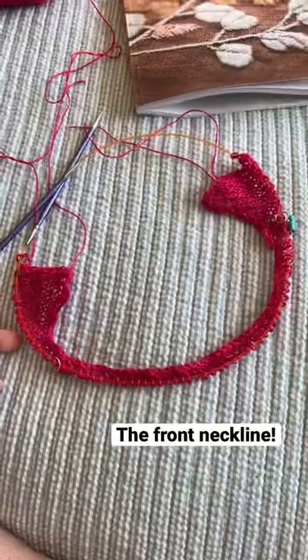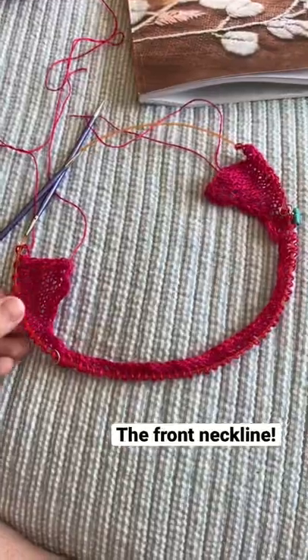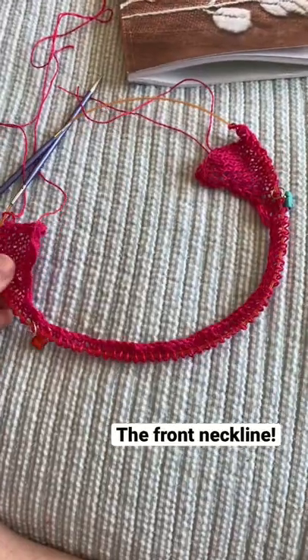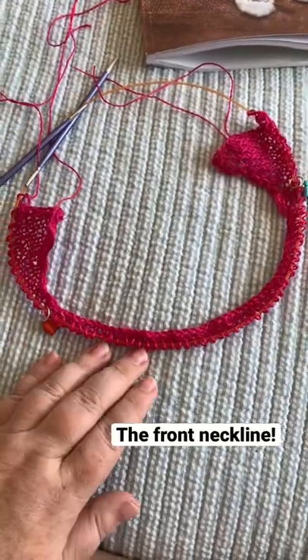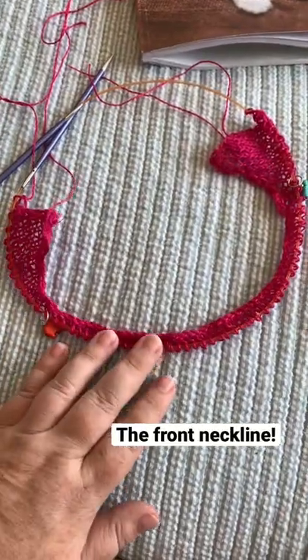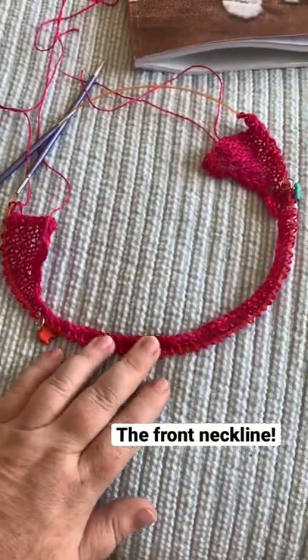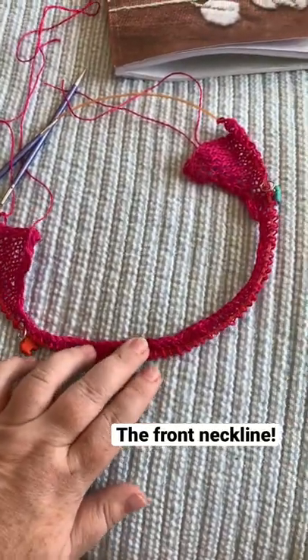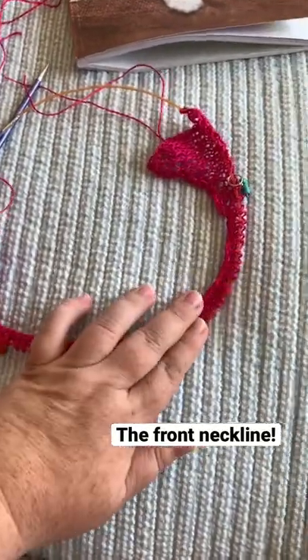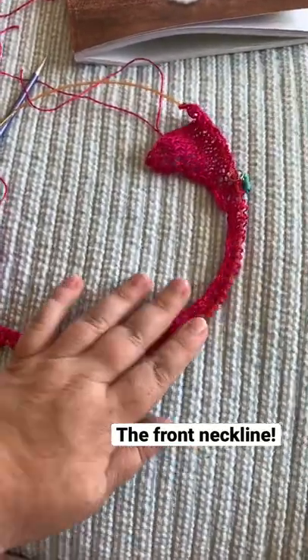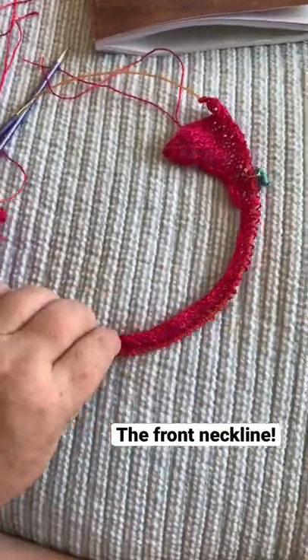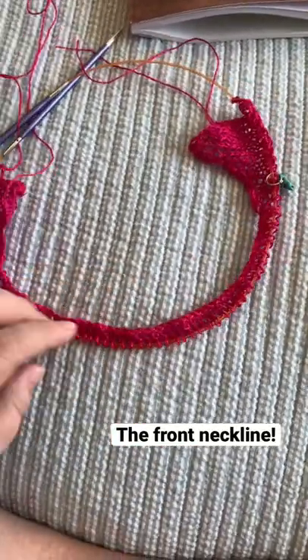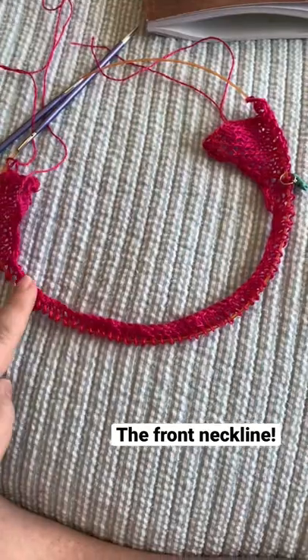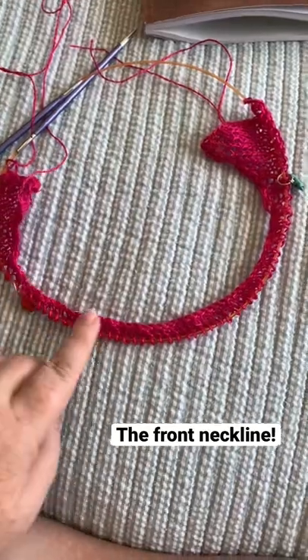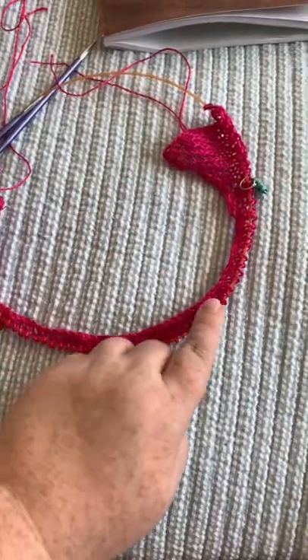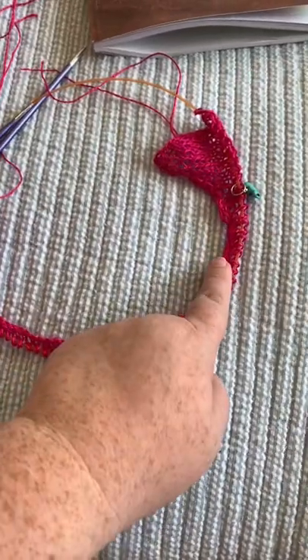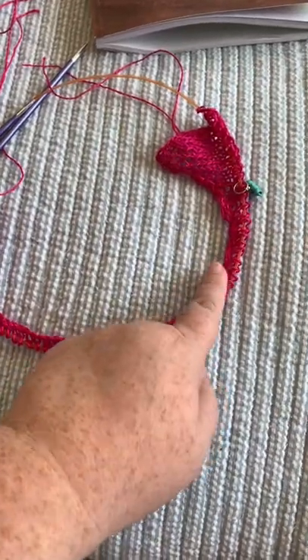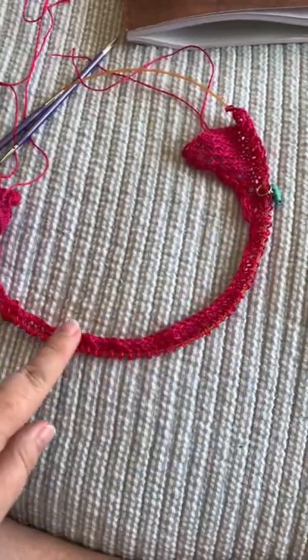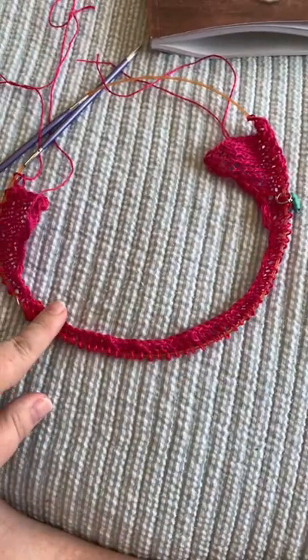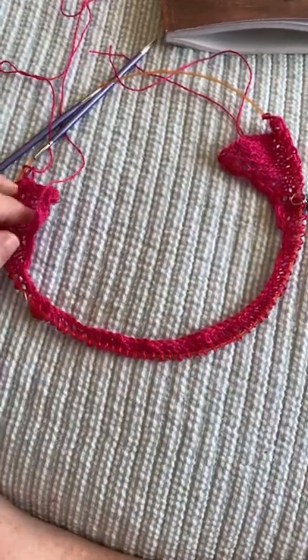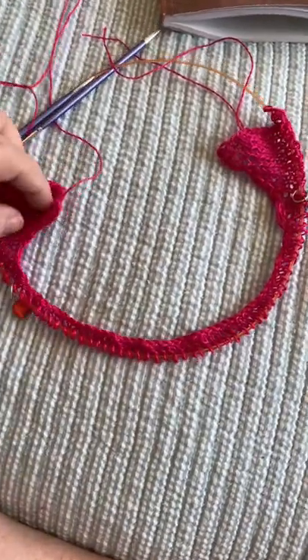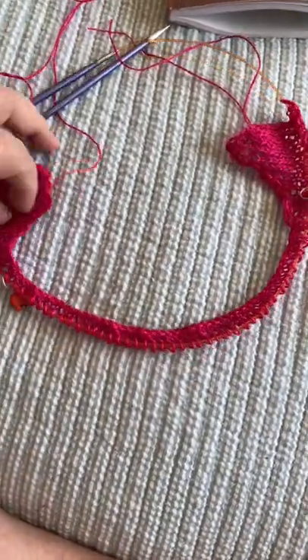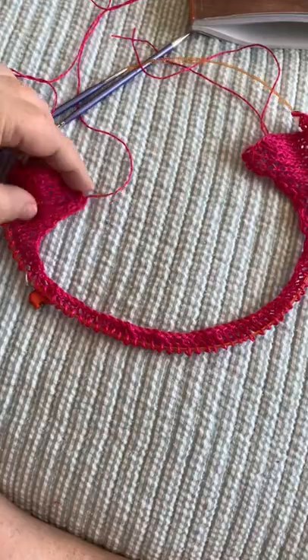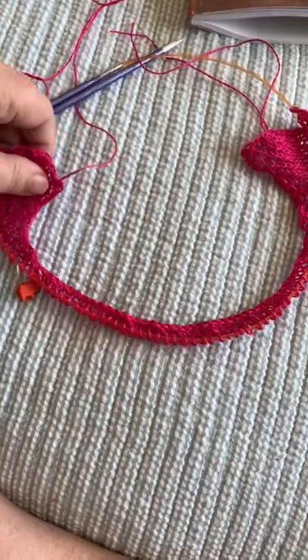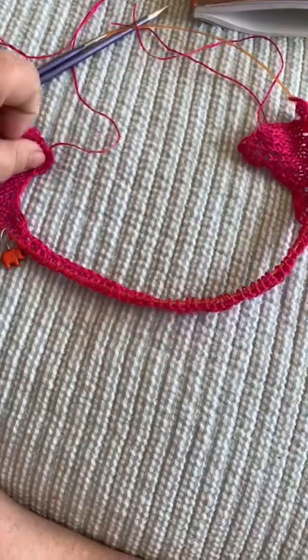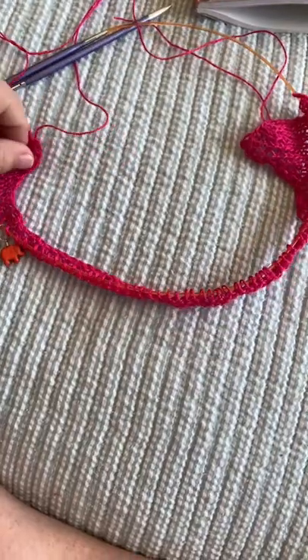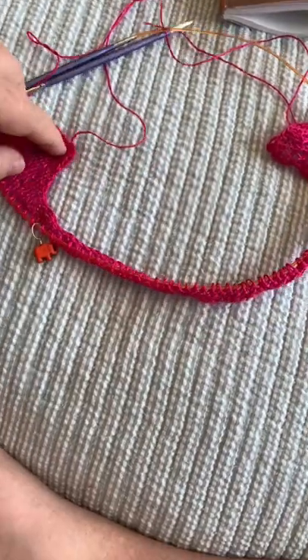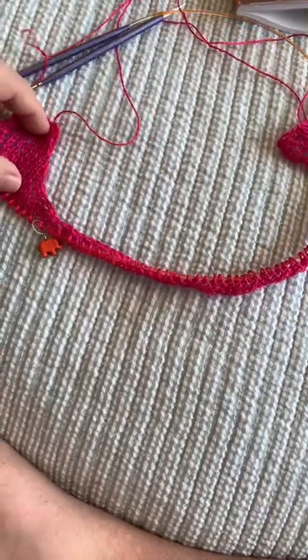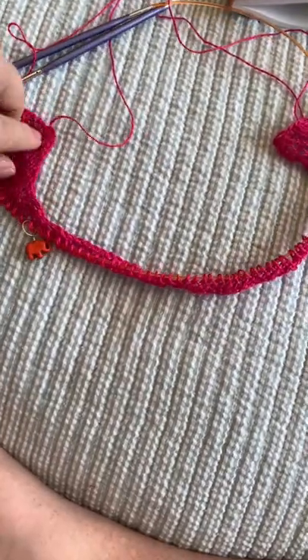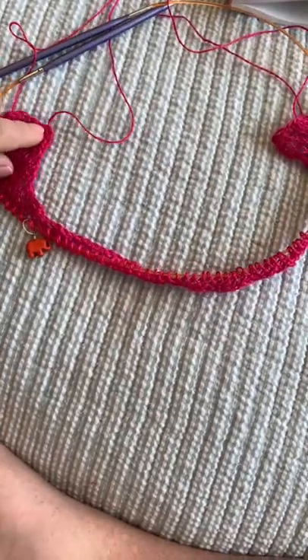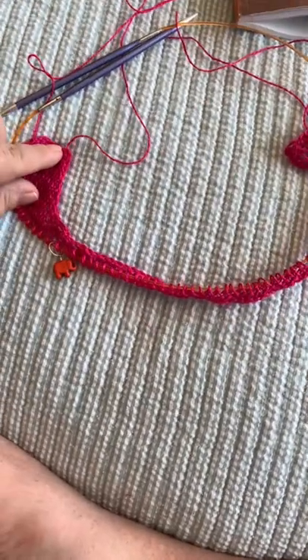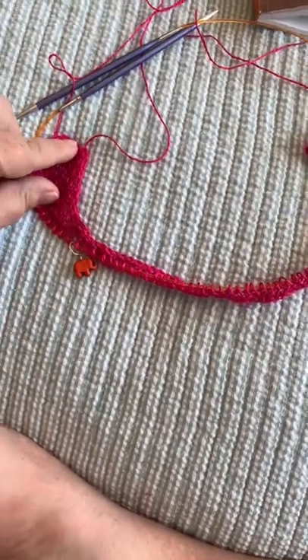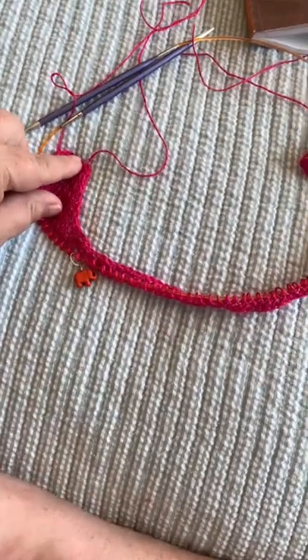I think I can actually visualize it a little bit now. This is the front neckline, and this is maybe going to be like the shoulder seam. This is going to attach to the back shoulder.